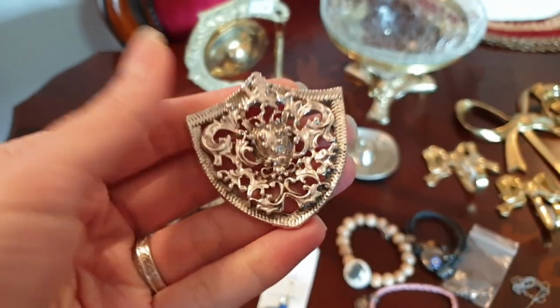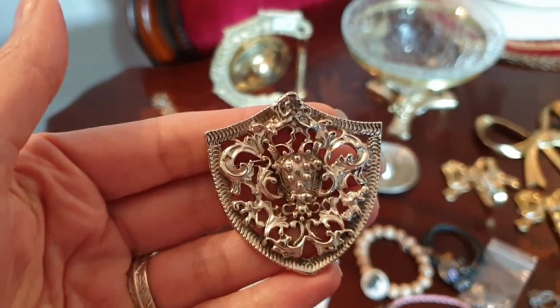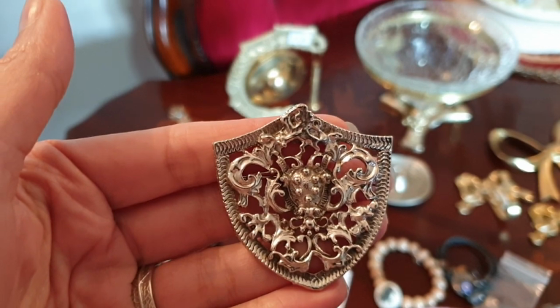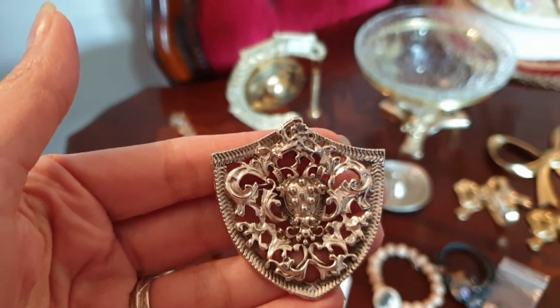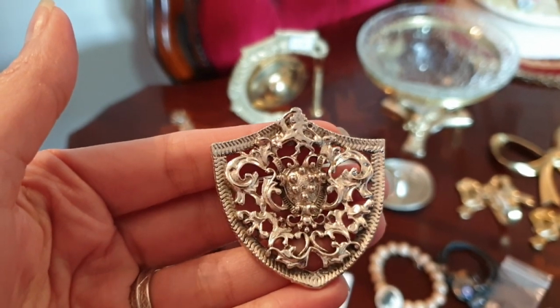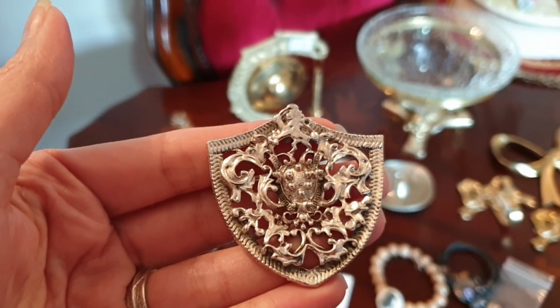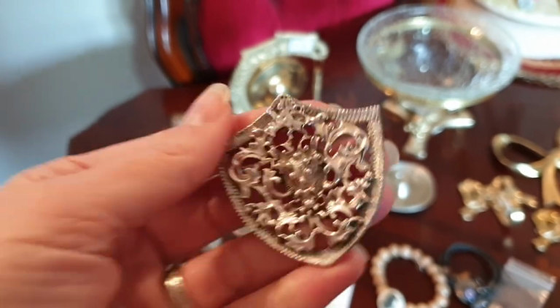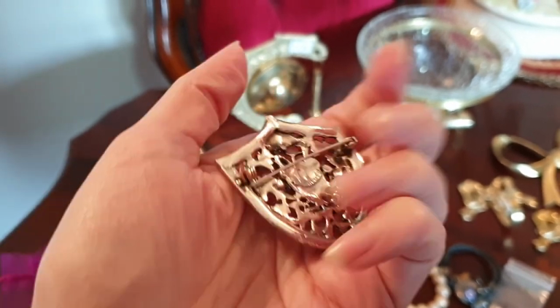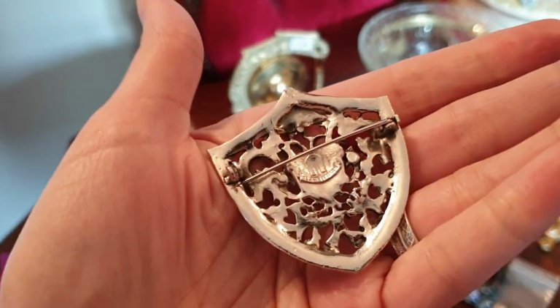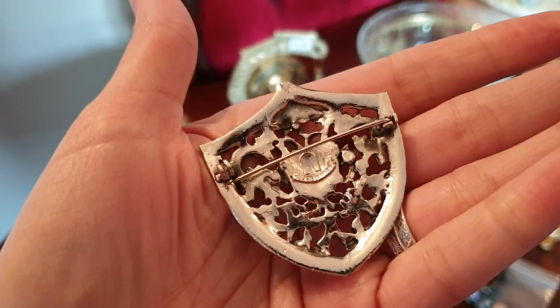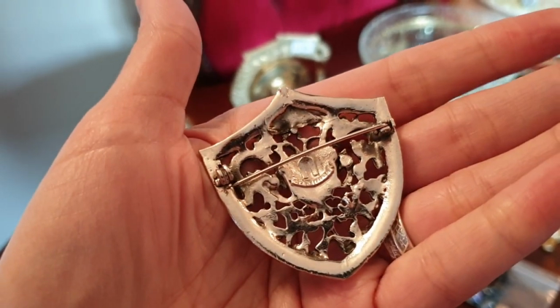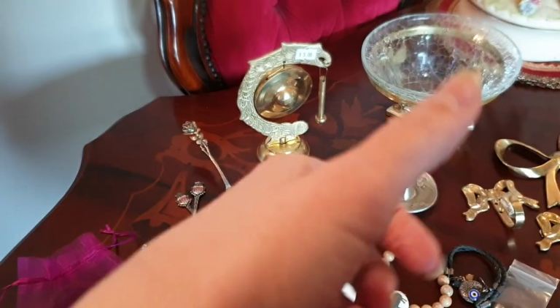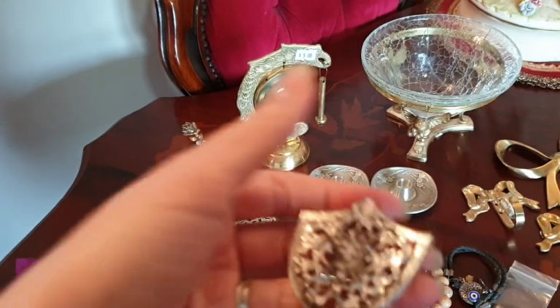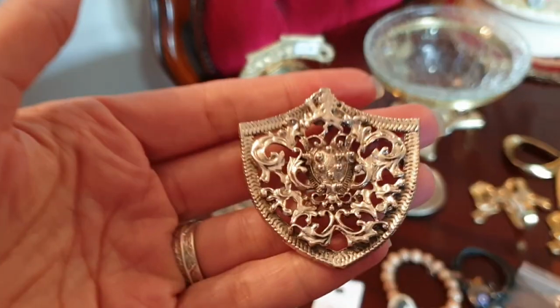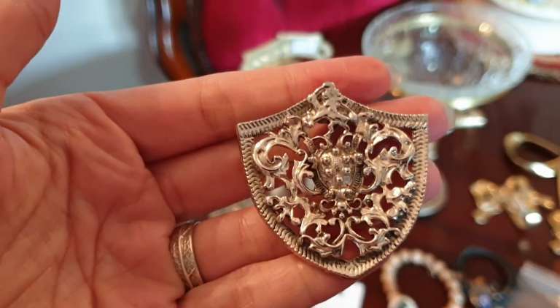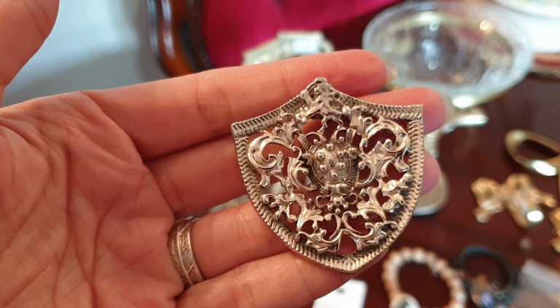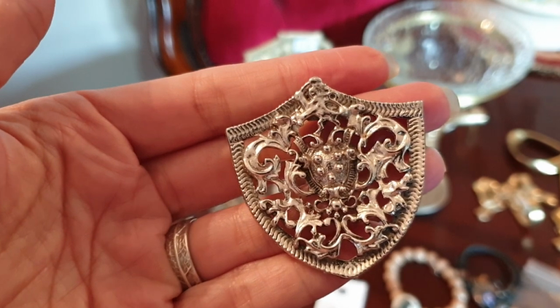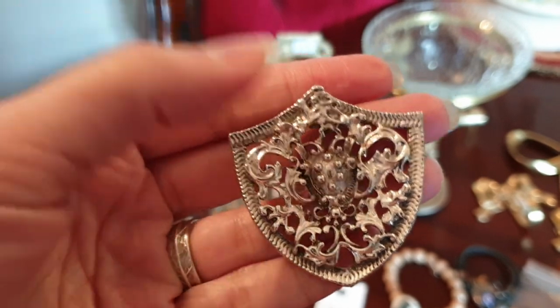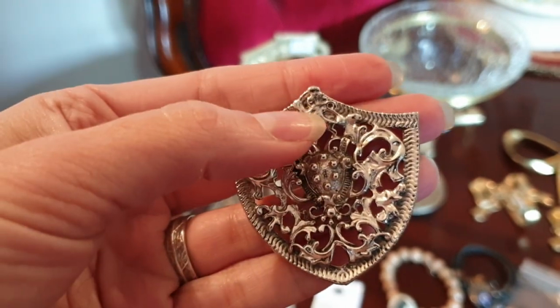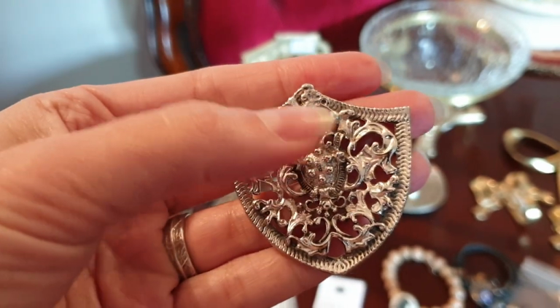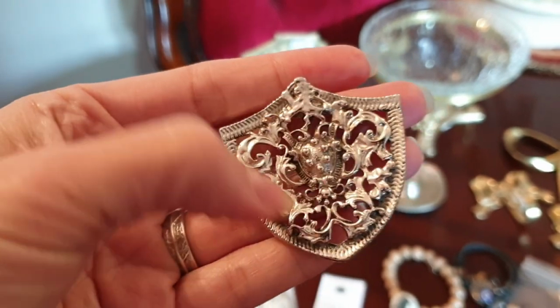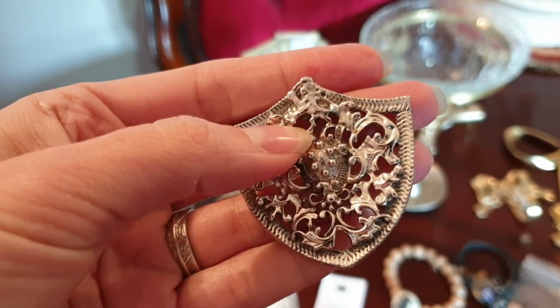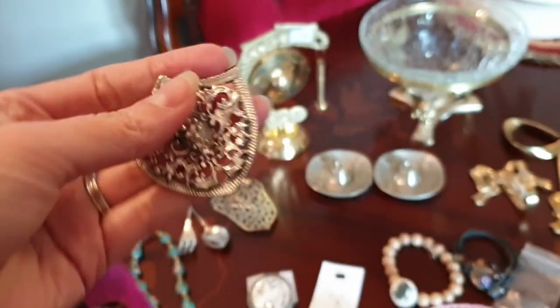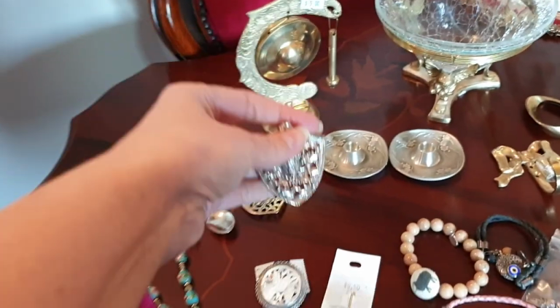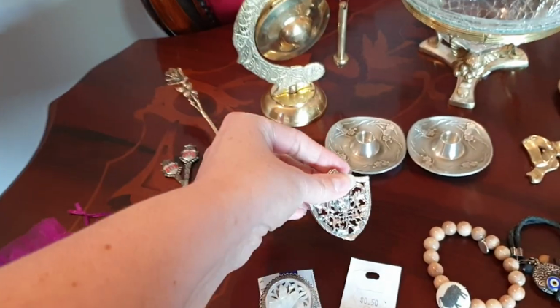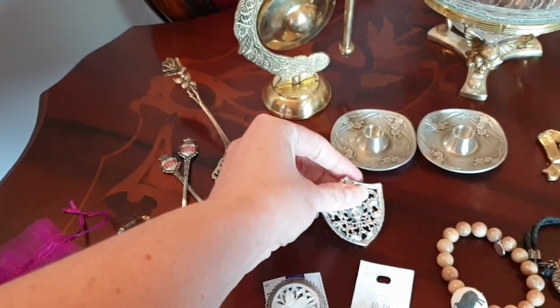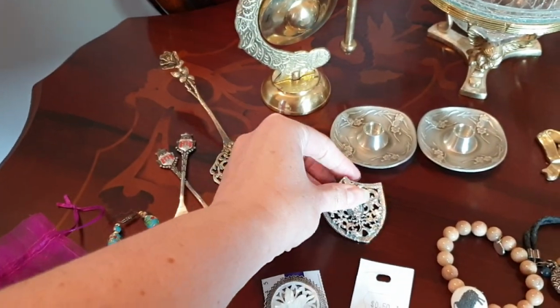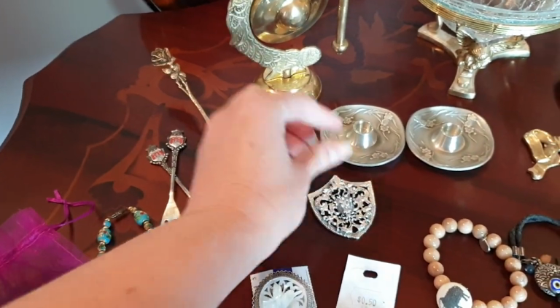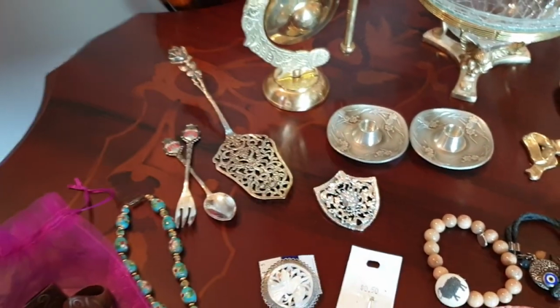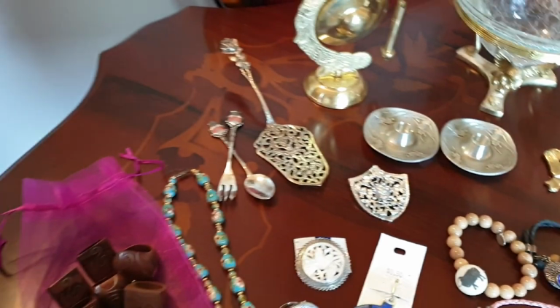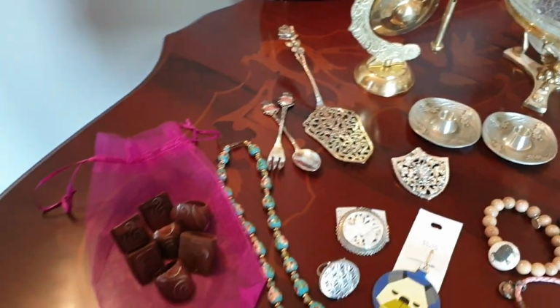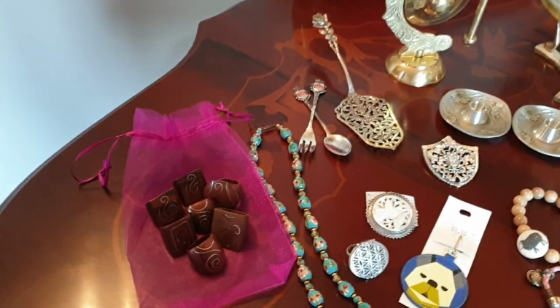From the same op shop I got this little brooch — it was a dollar, and that will be headed to my eBay store. Very cute; it's got a lovely crest with a lion. And then I'll show you some more jewellery.